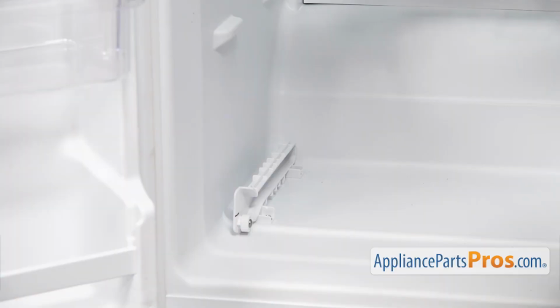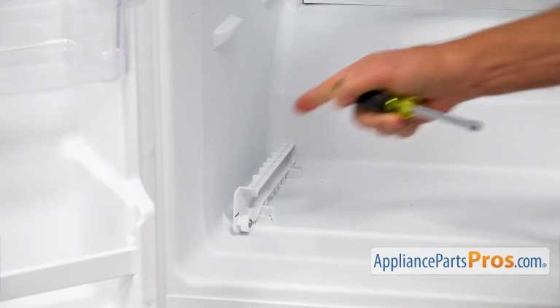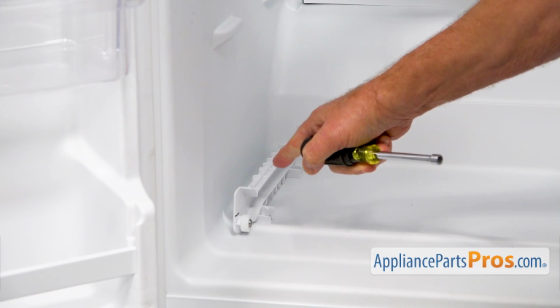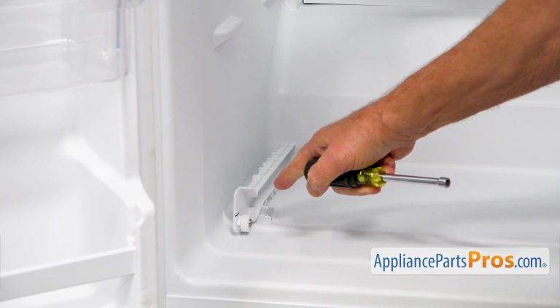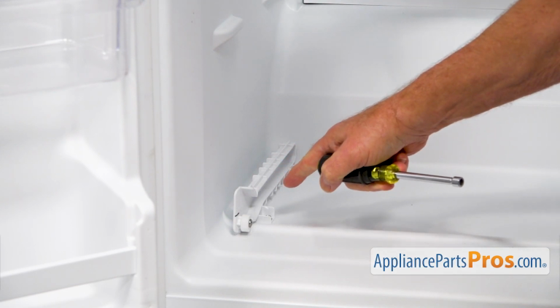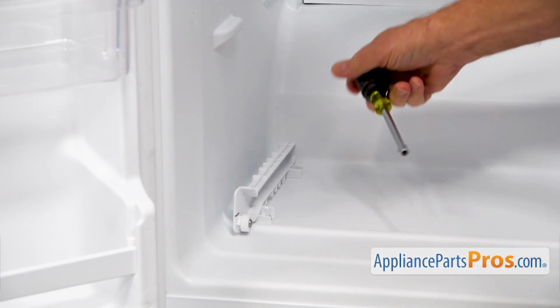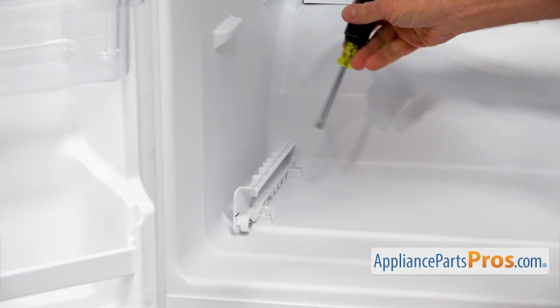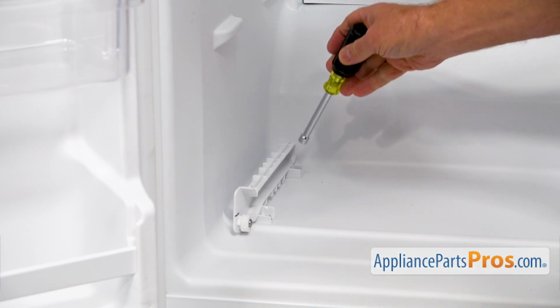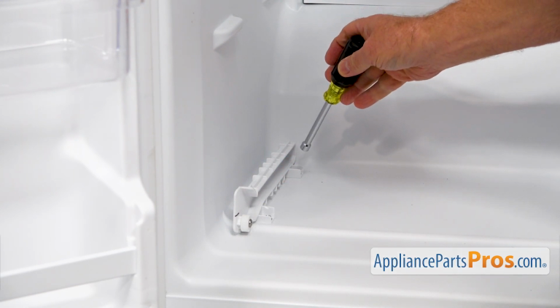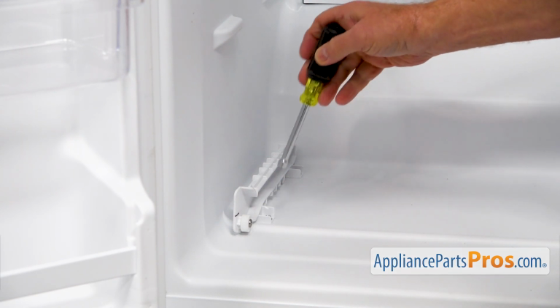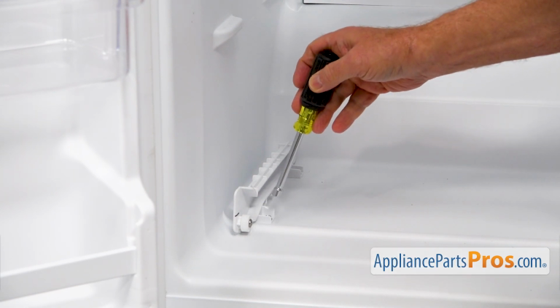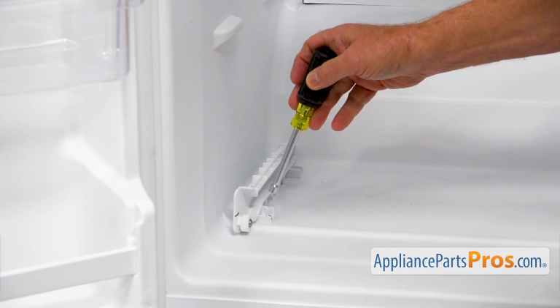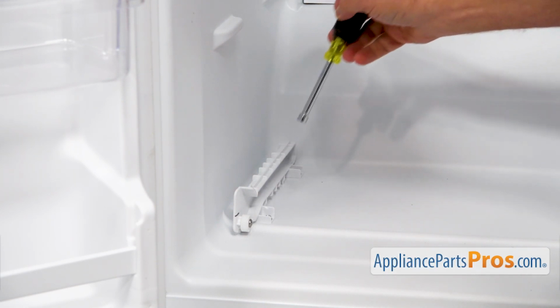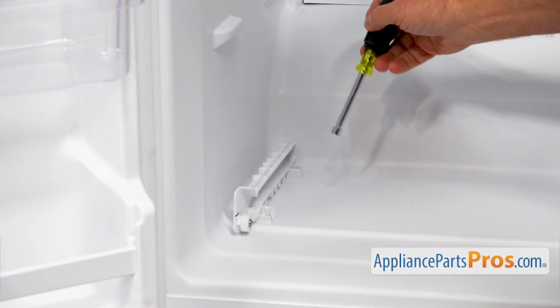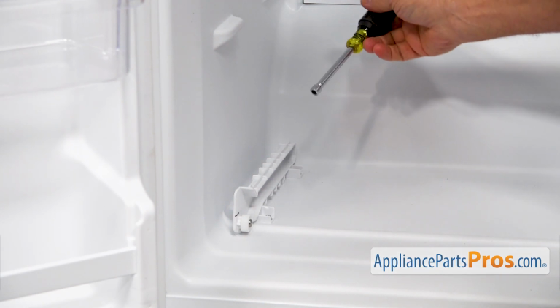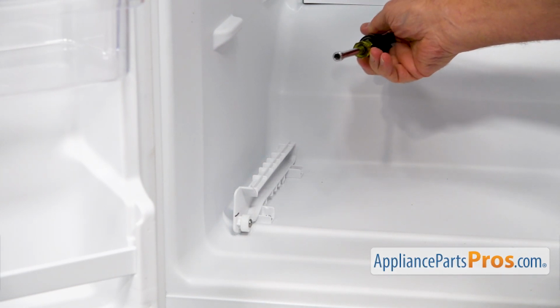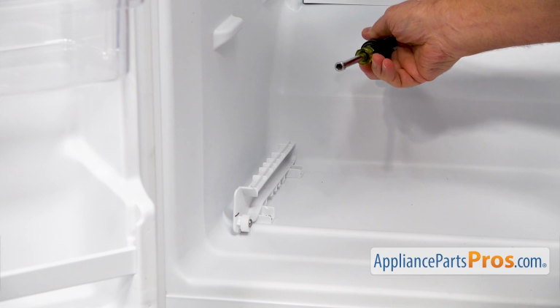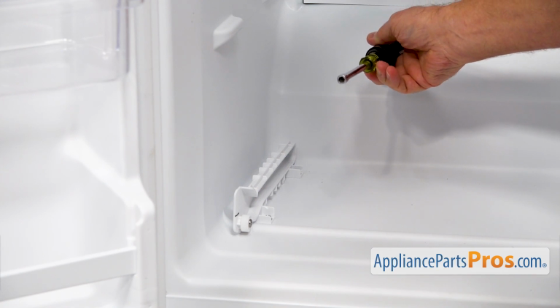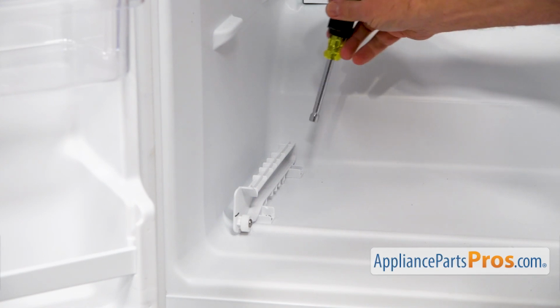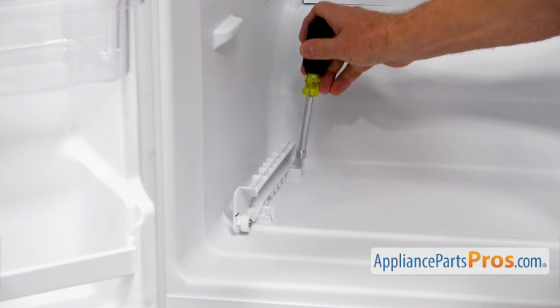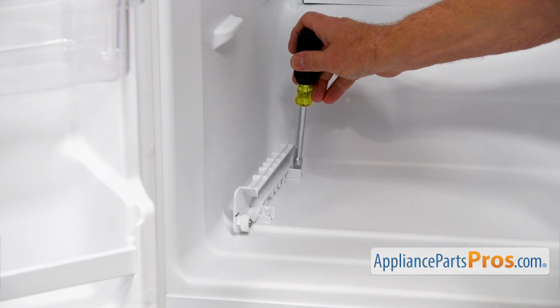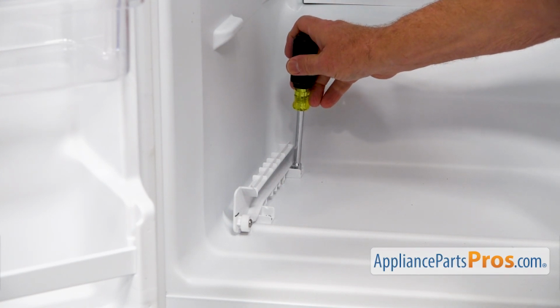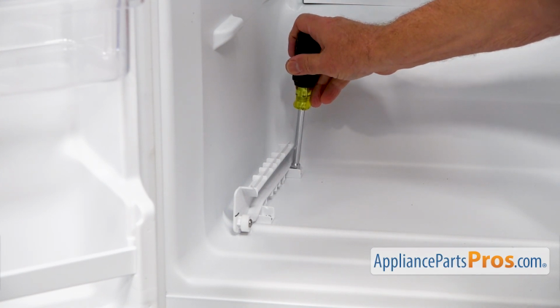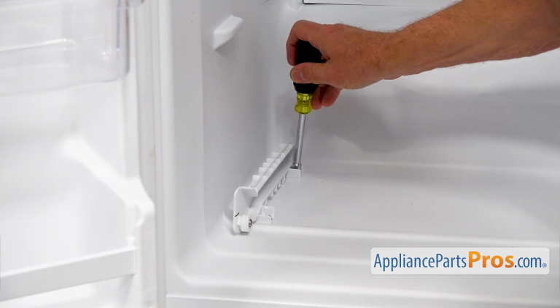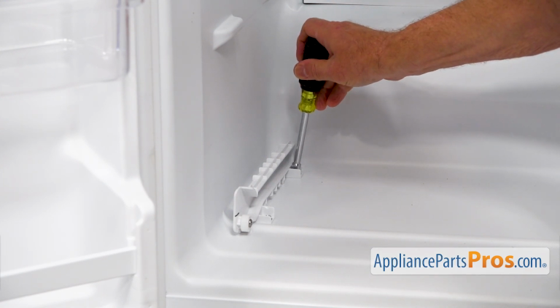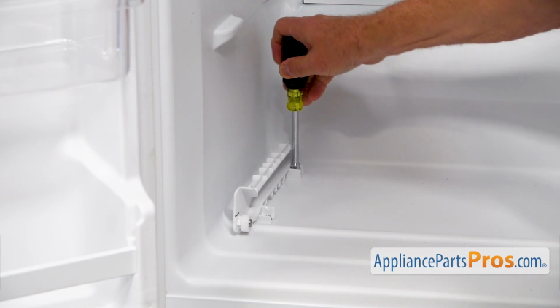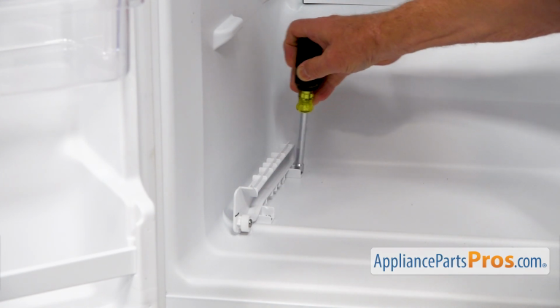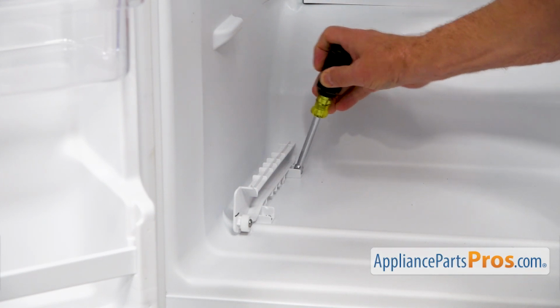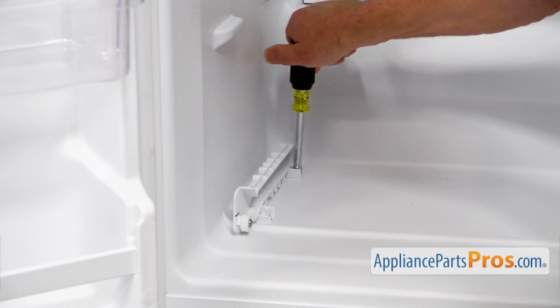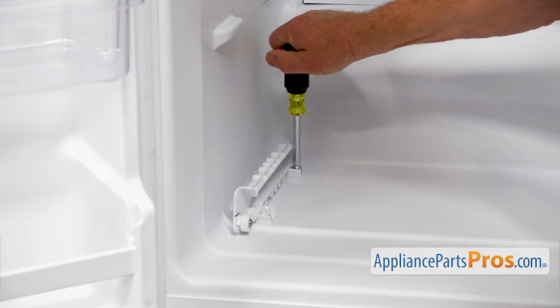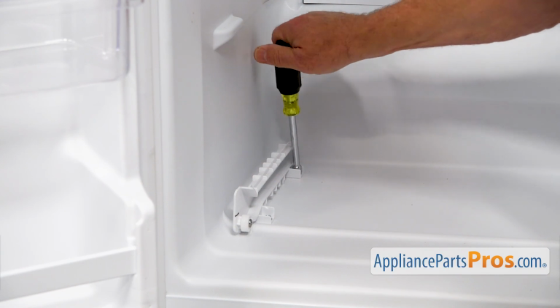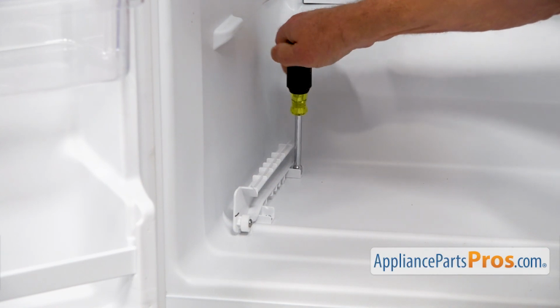This is the truck we're removing, and there are two quarter-inch screws holding it in place. Using the quarter-inch nut driver, I'm going to take it out.